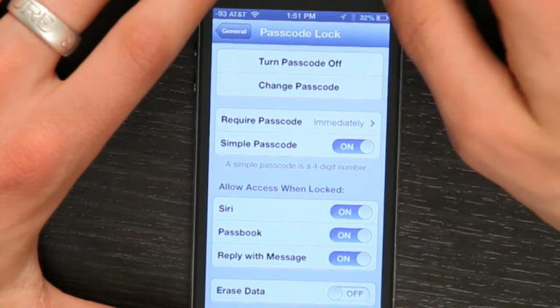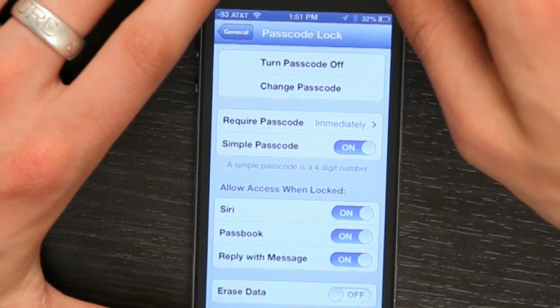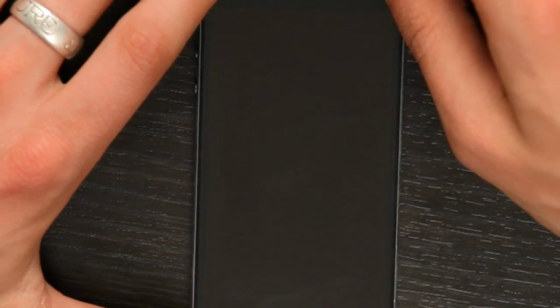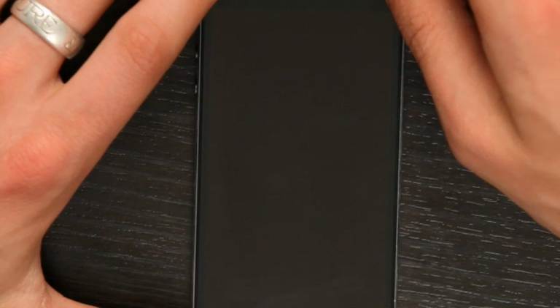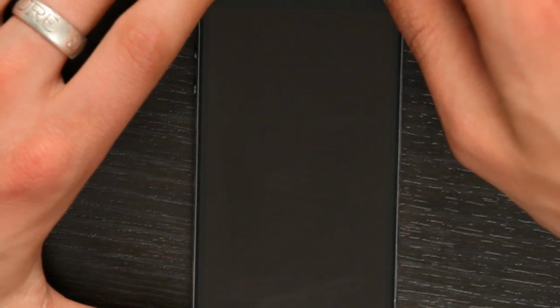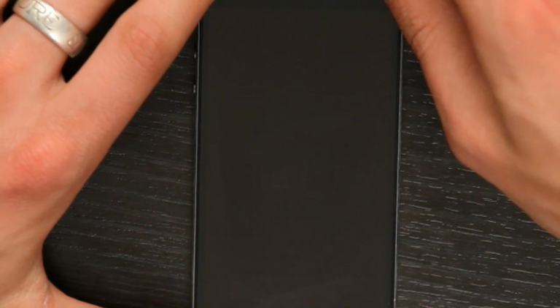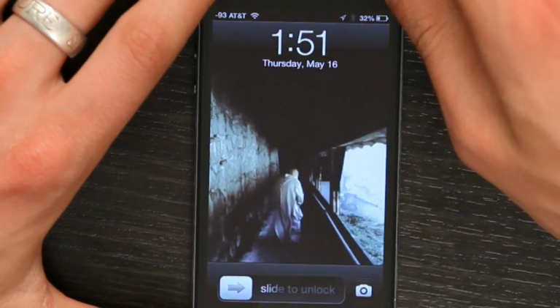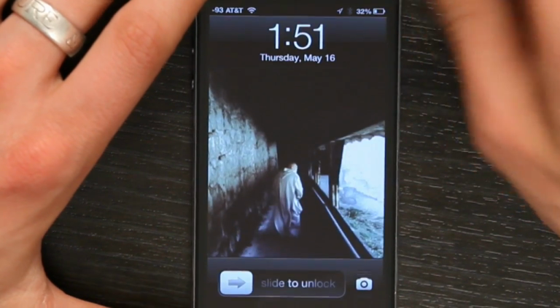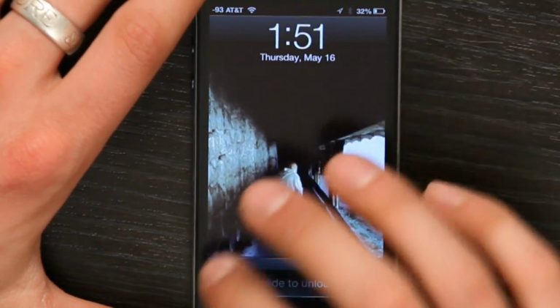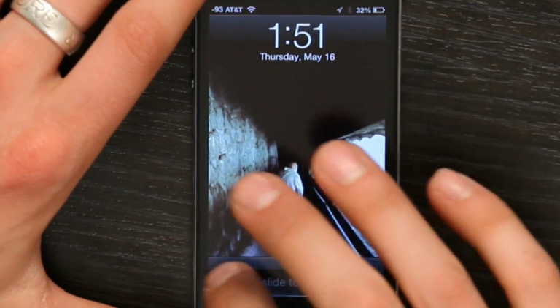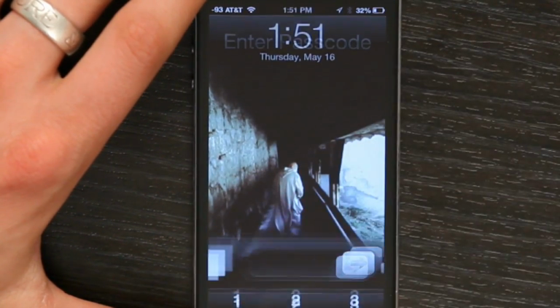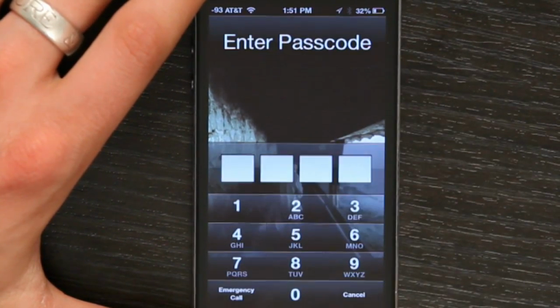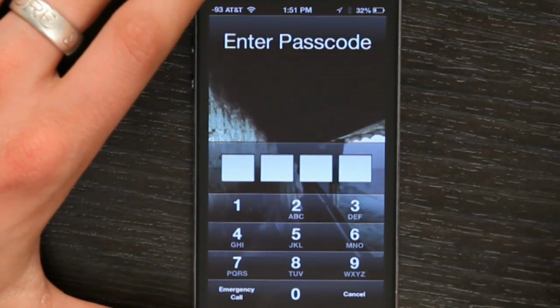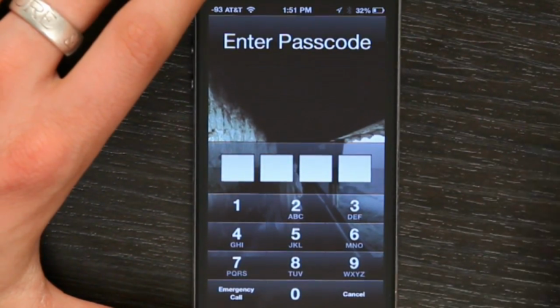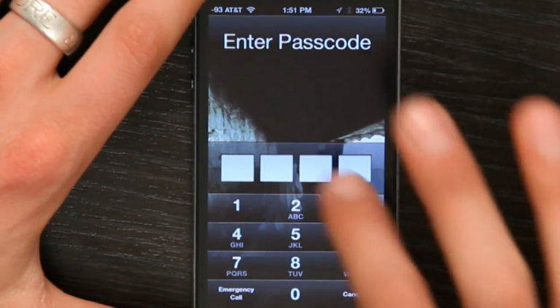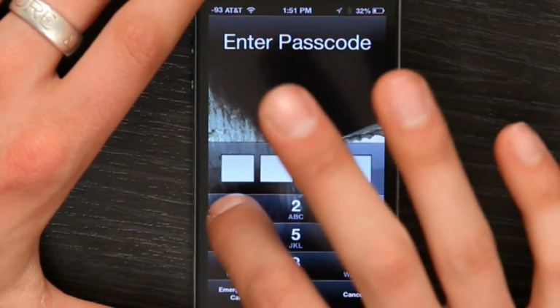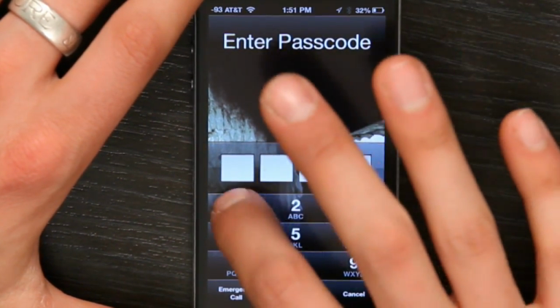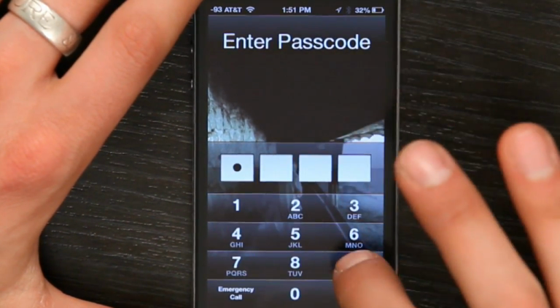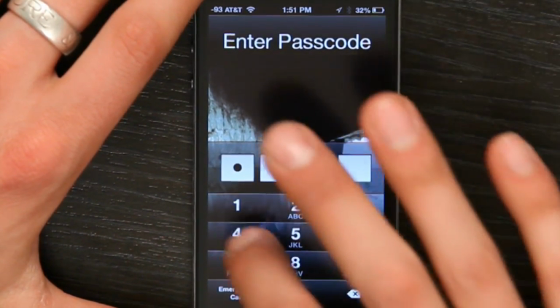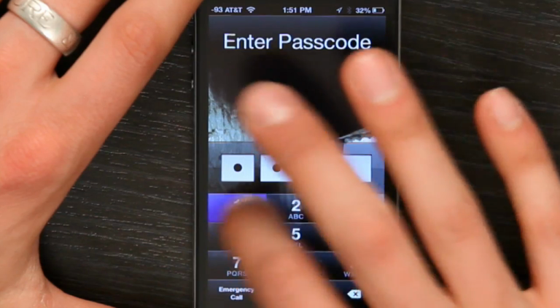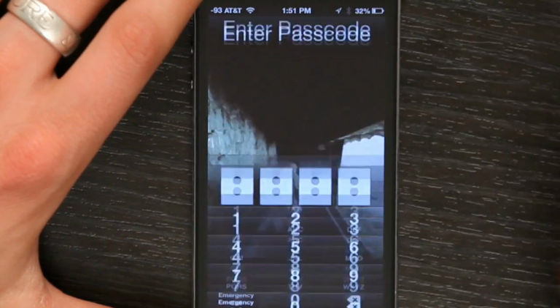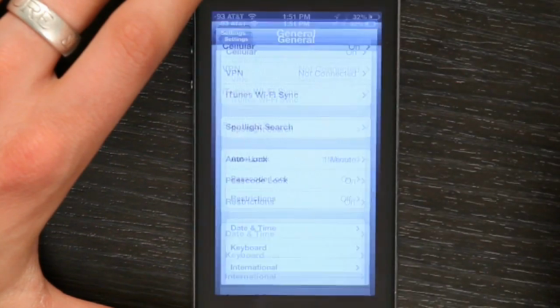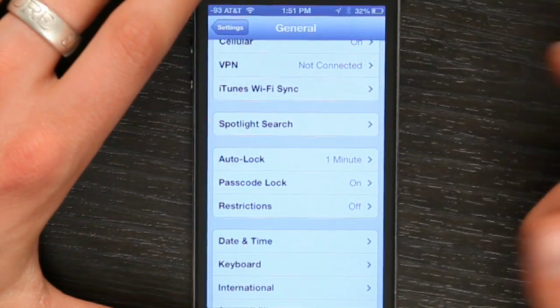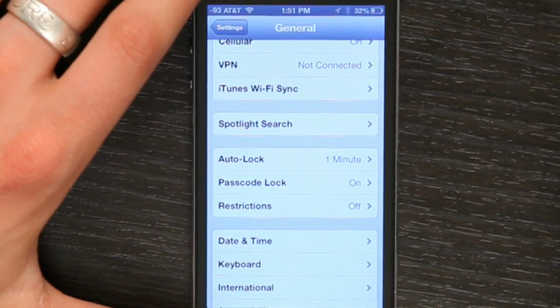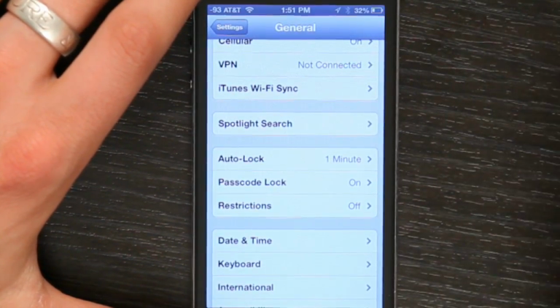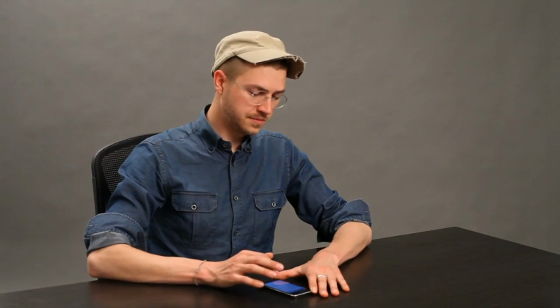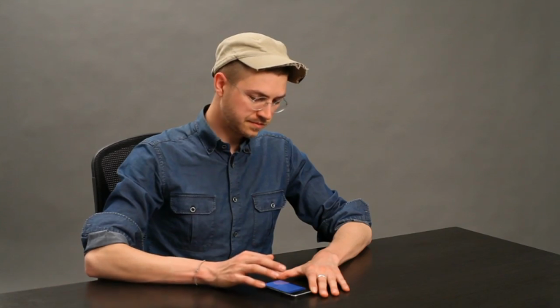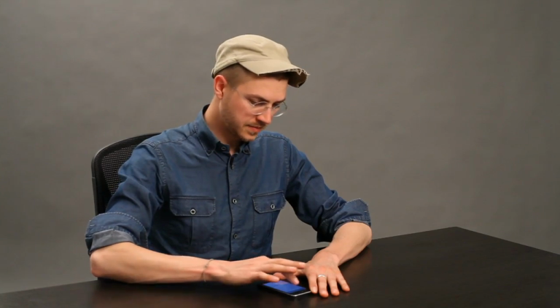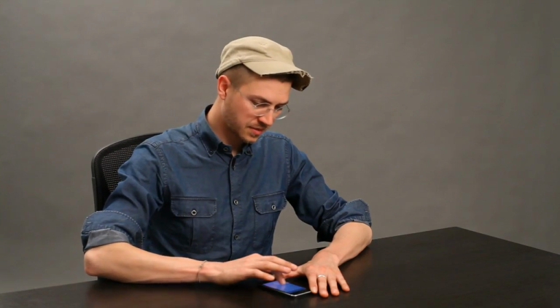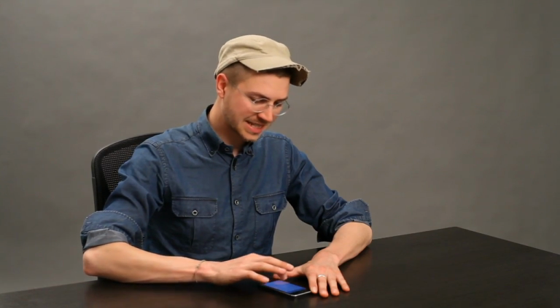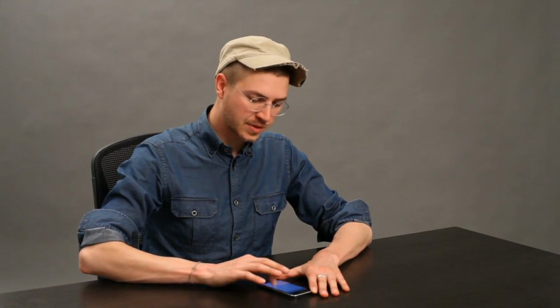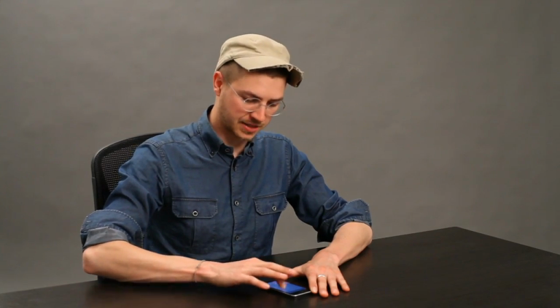So if you put the phone to sleep and wake it back up, slide to unlock, it asks for a passcode. Just type in your number. There you go.